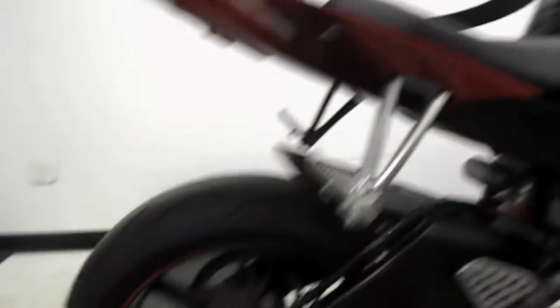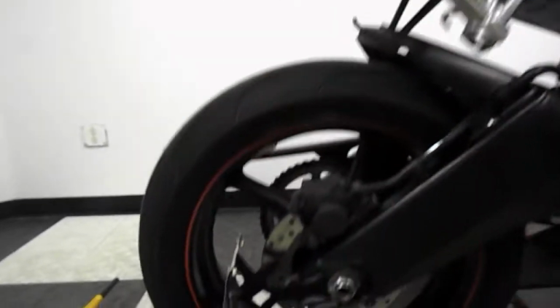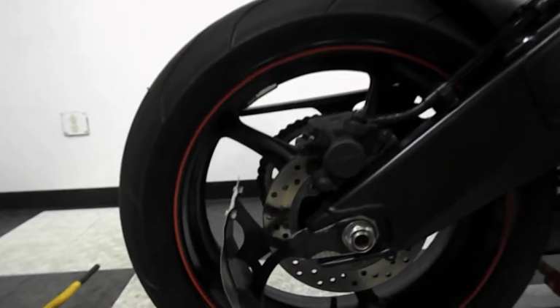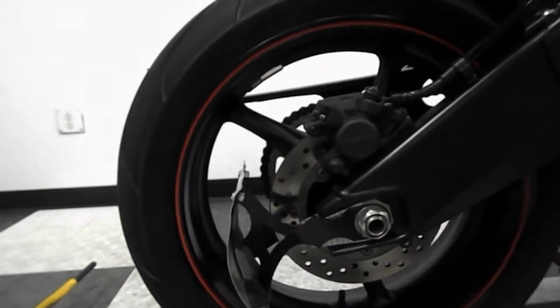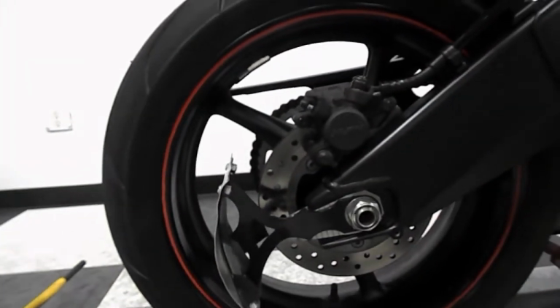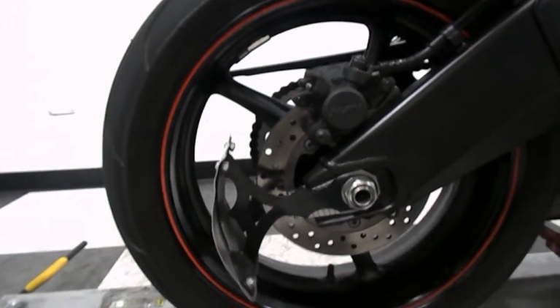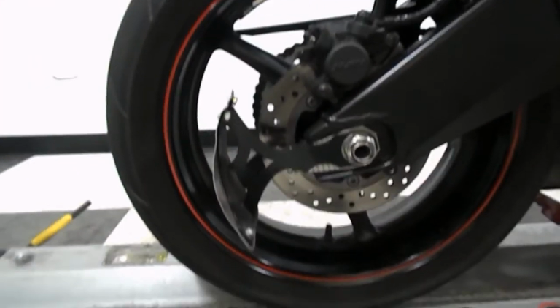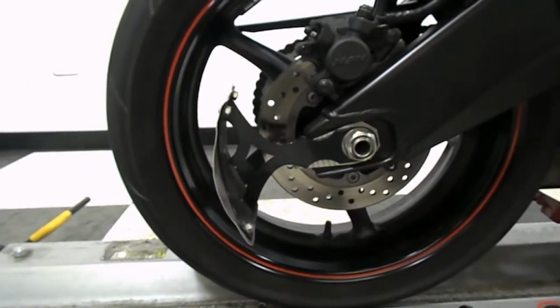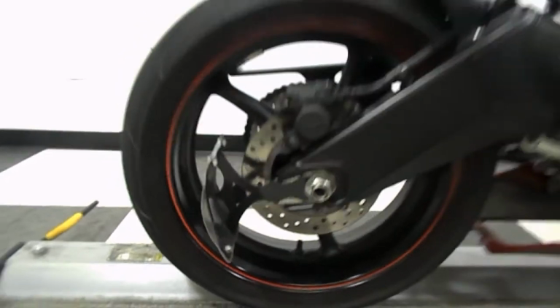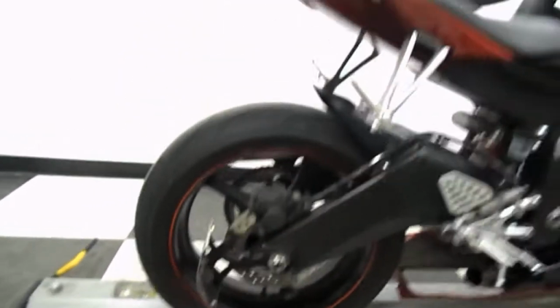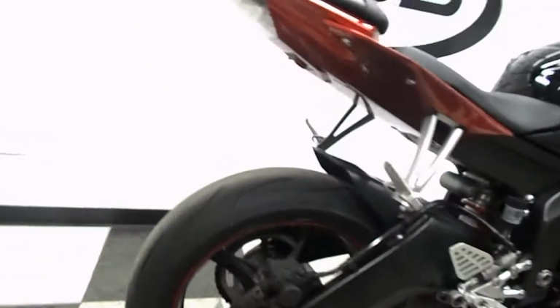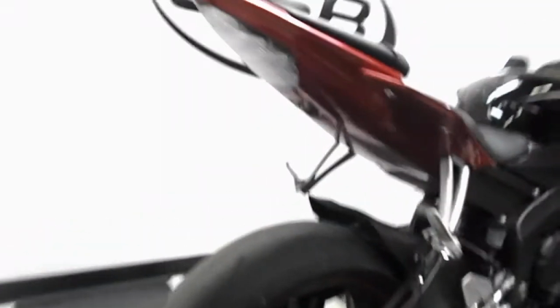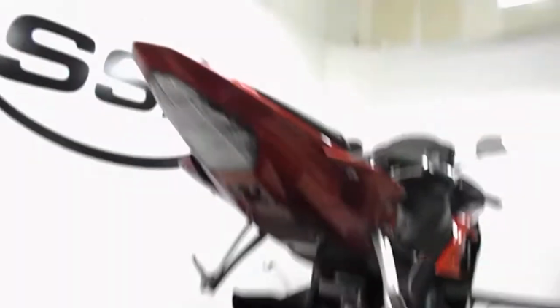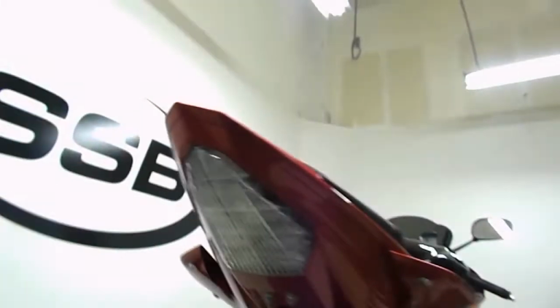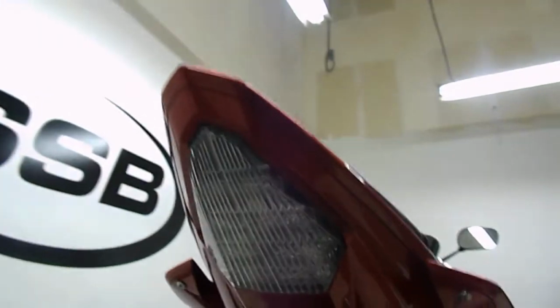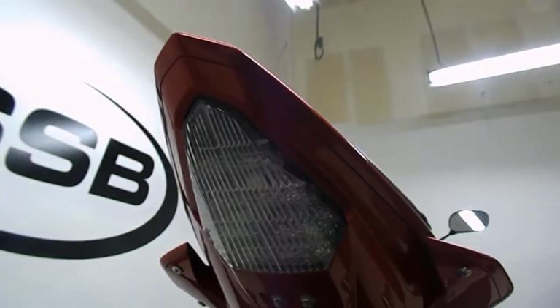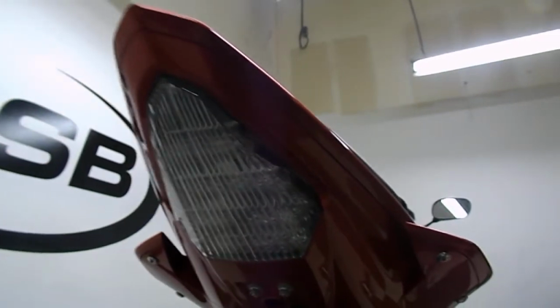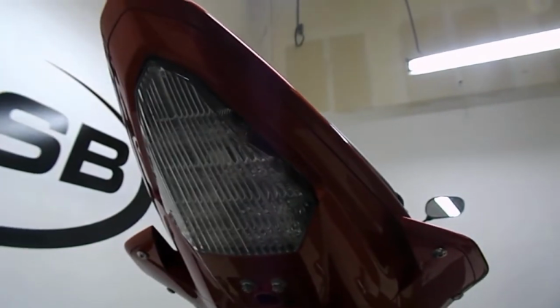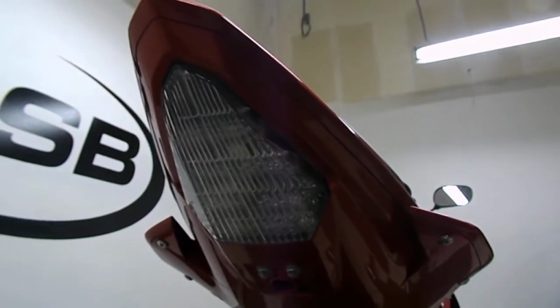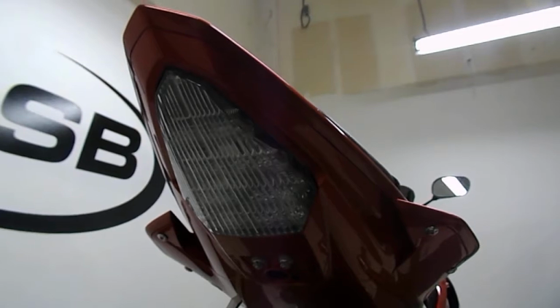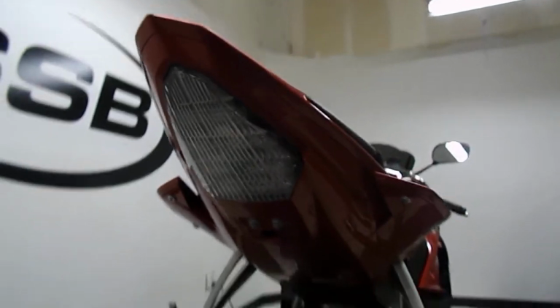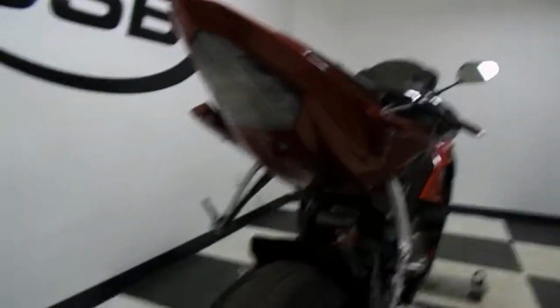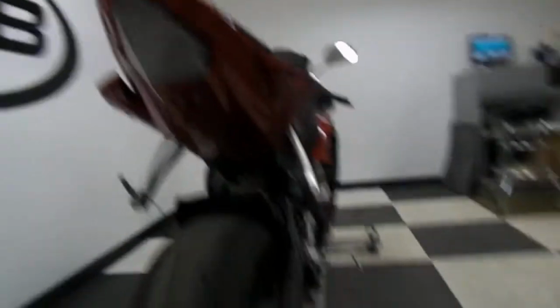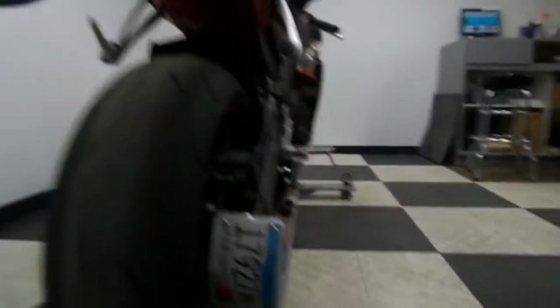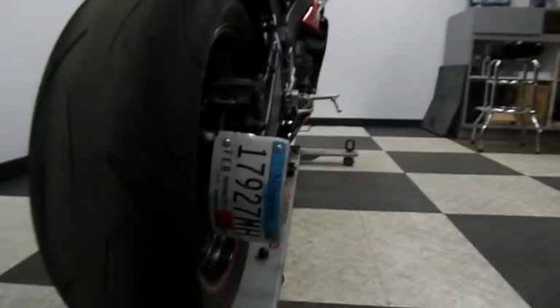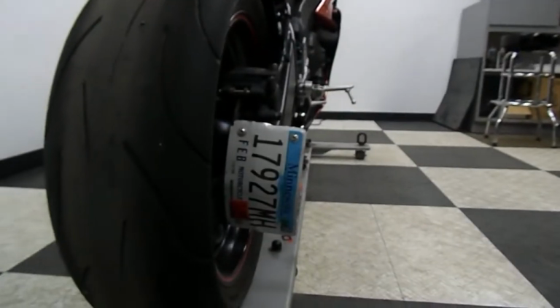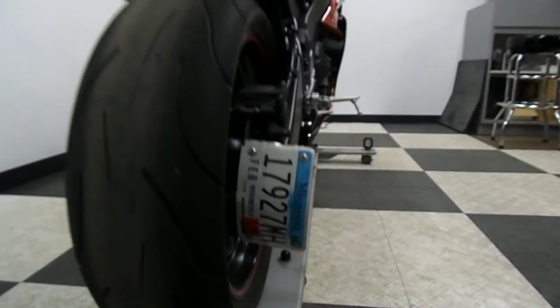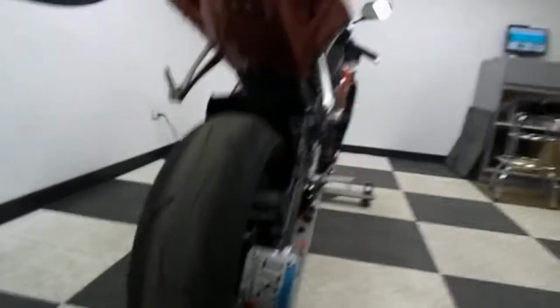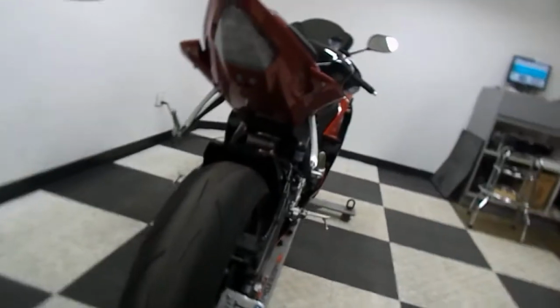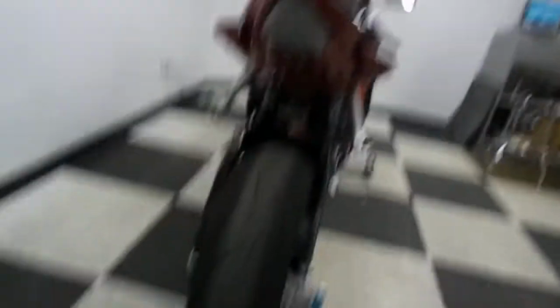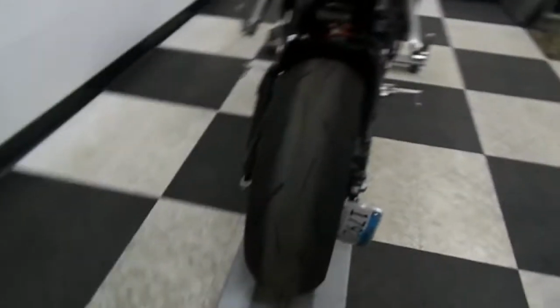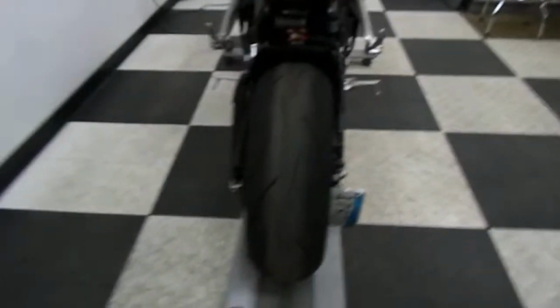It has a plate relocator. It also has an integrated tail and a fender eliminator. This bike will be getting a new back tire.